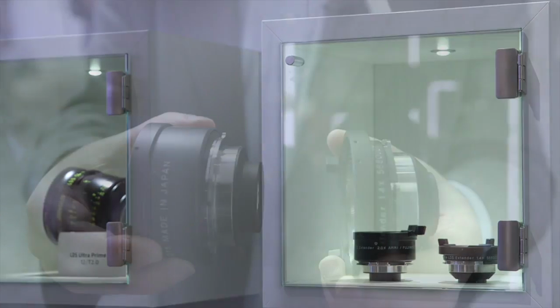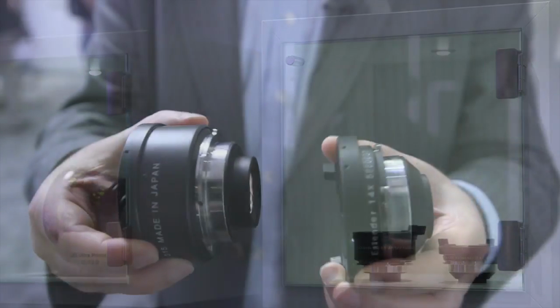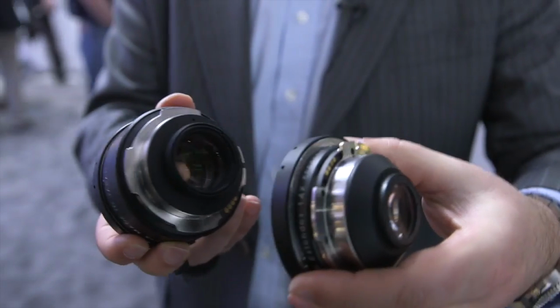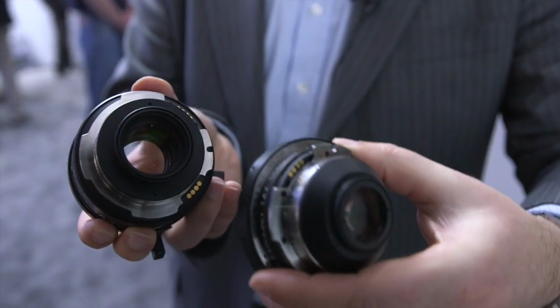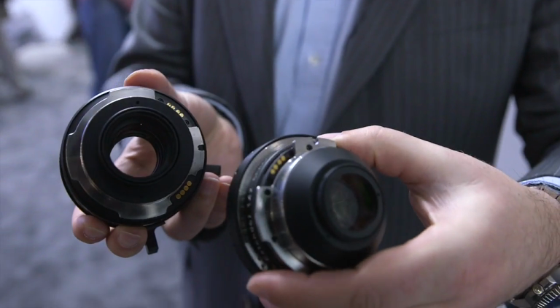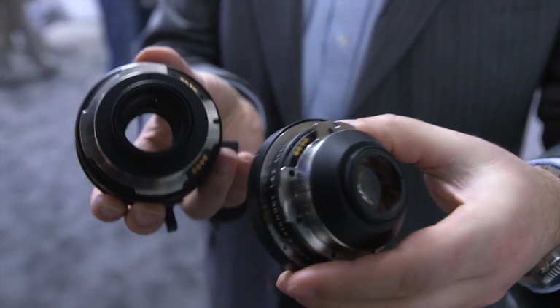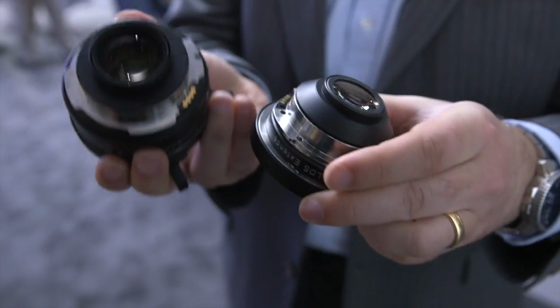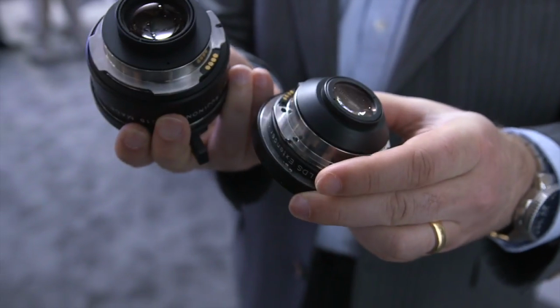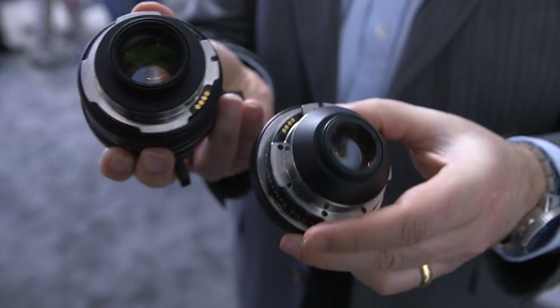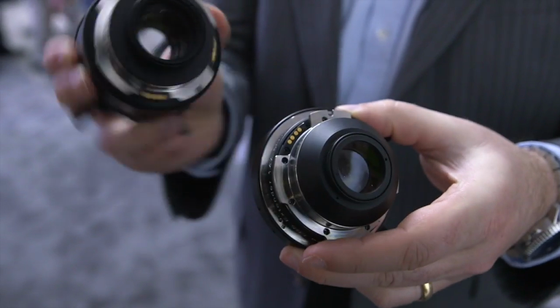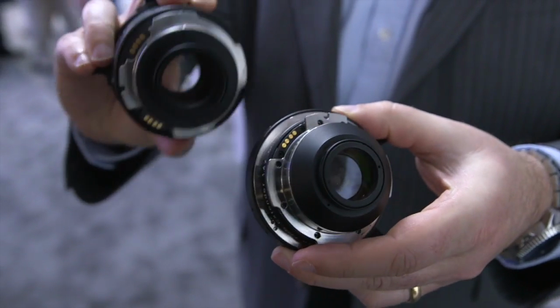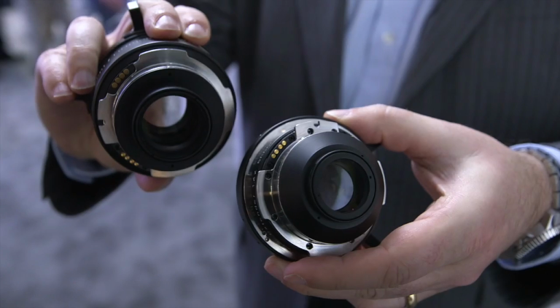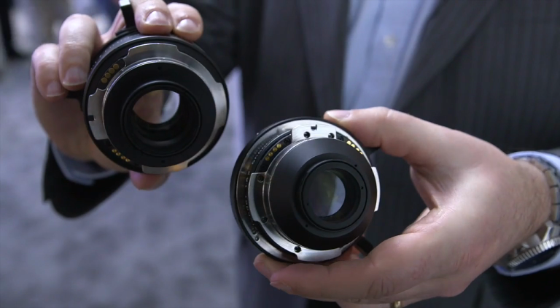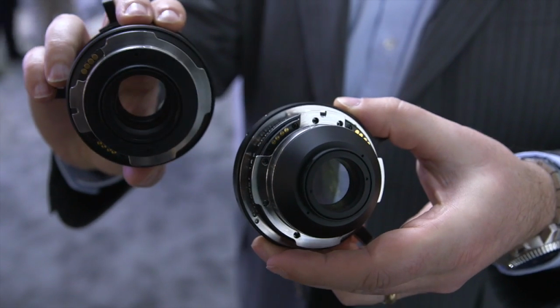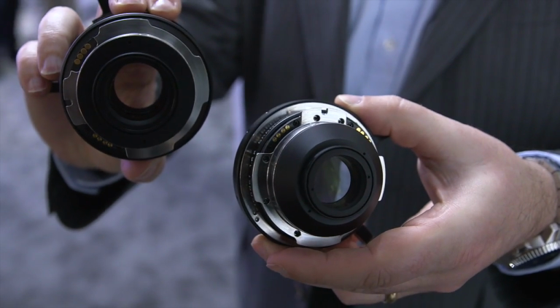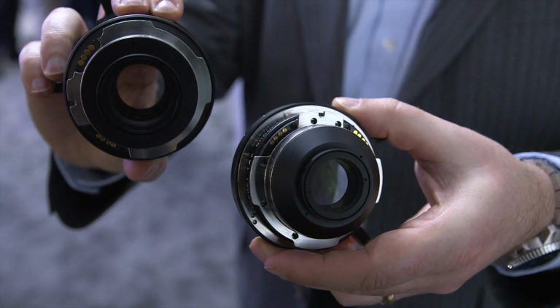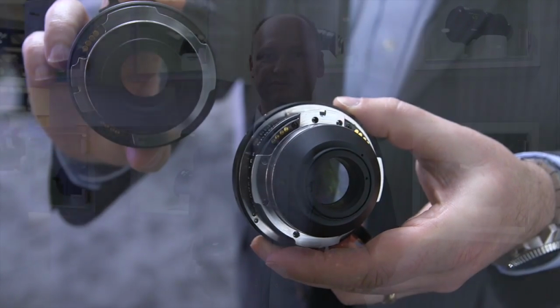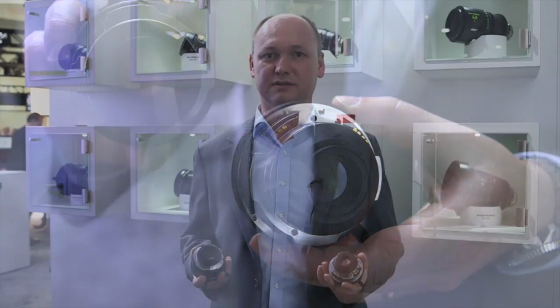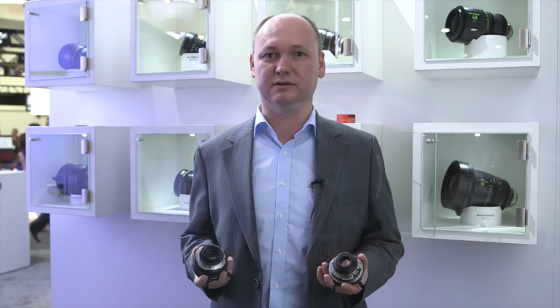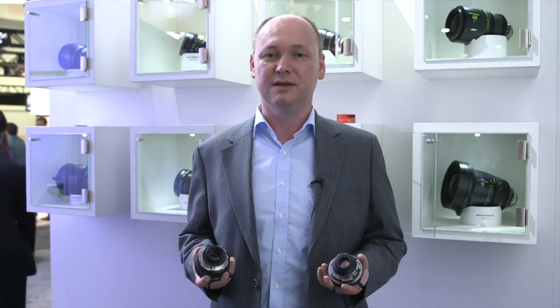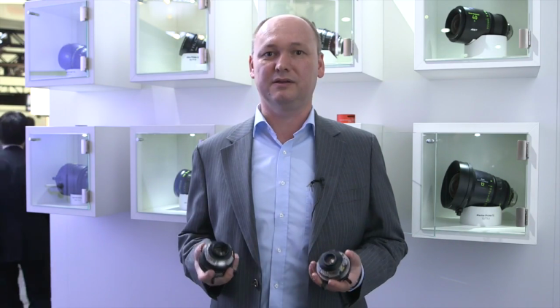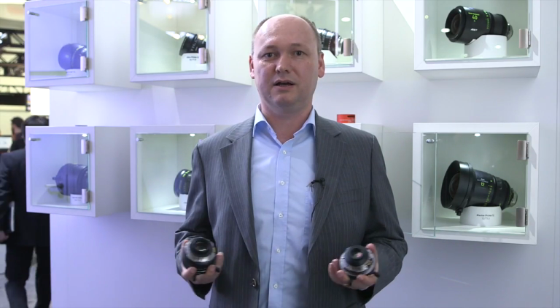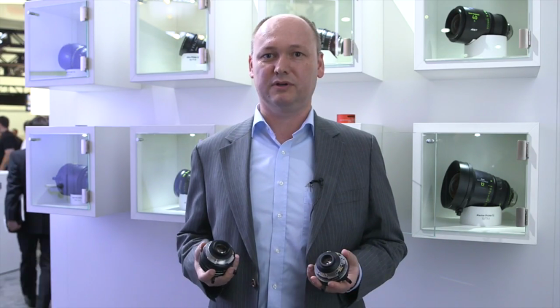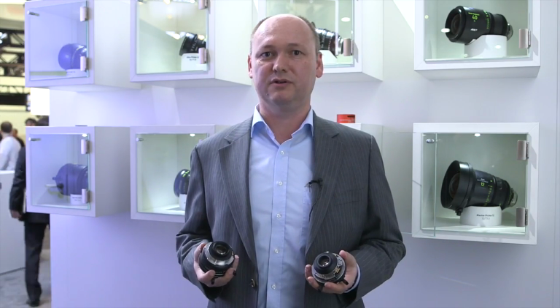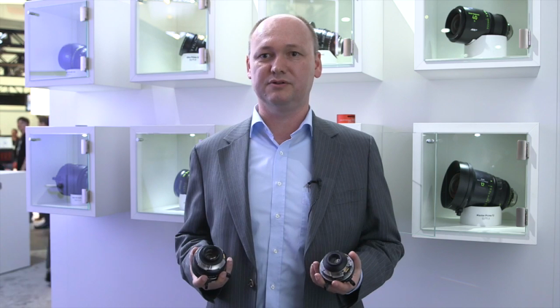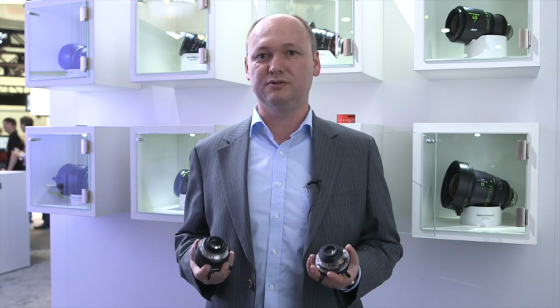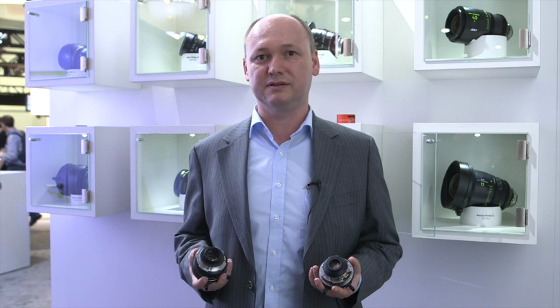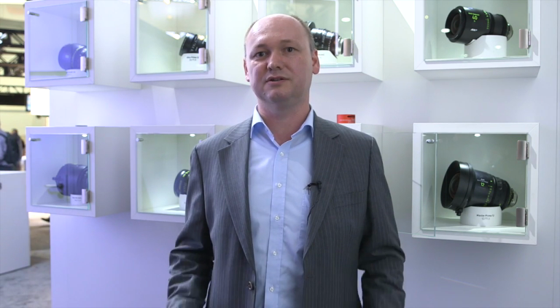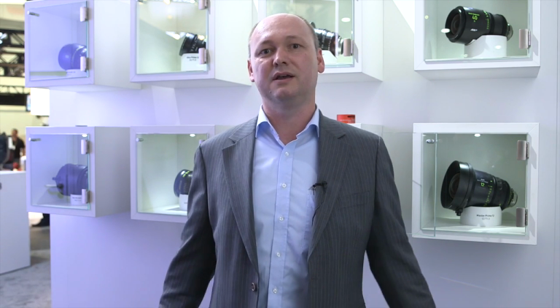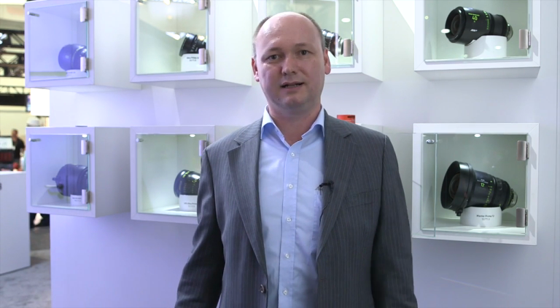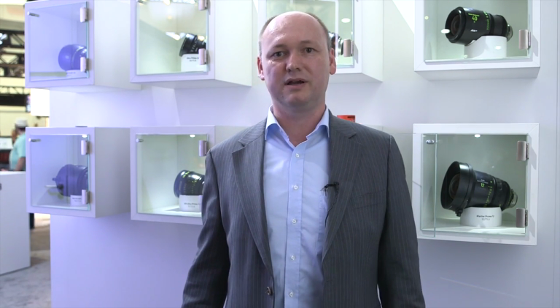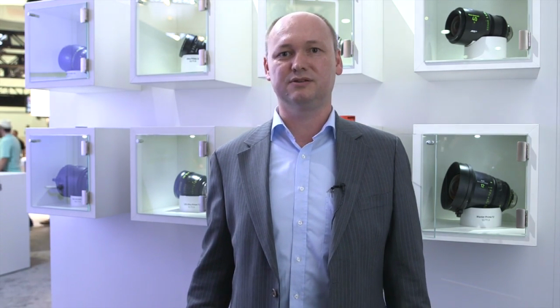Ideally these extenders work with our Allura zooms and the Caprio zooms. However, they can be used with any other prime or zoom lens on the market. And now I would like to introduce our newest lens addition — it's the ultra-wide zoom.